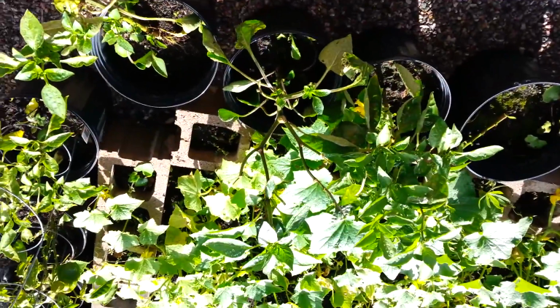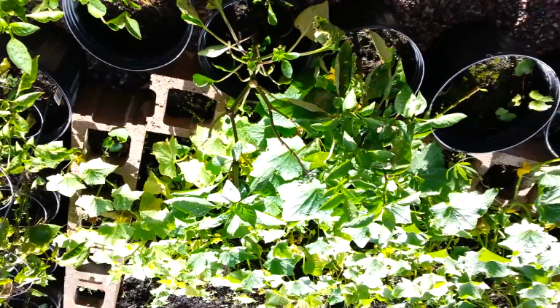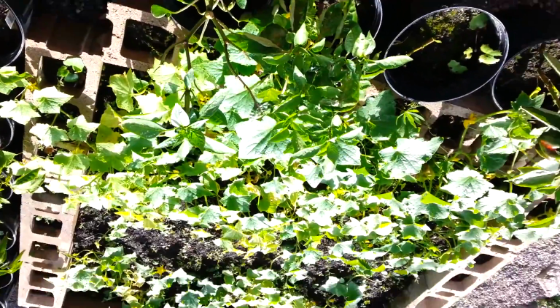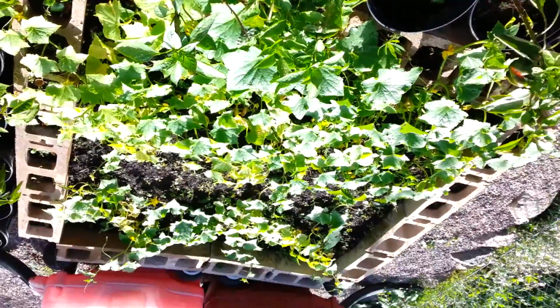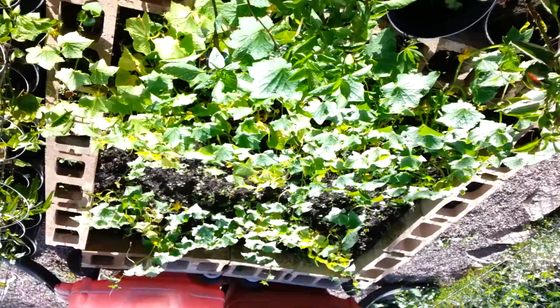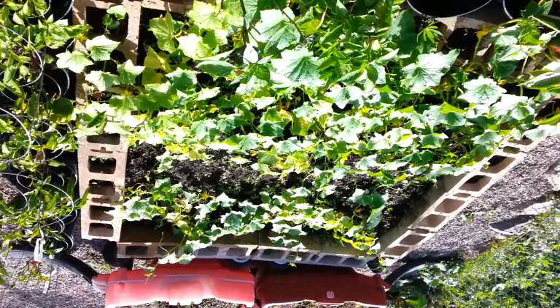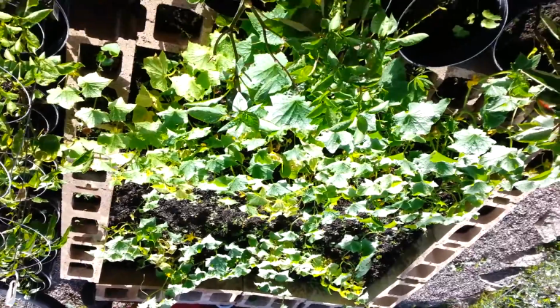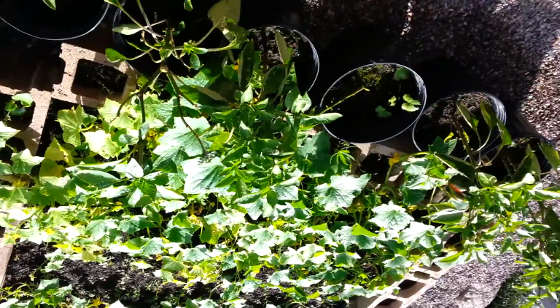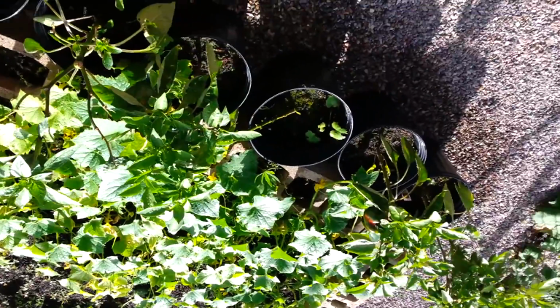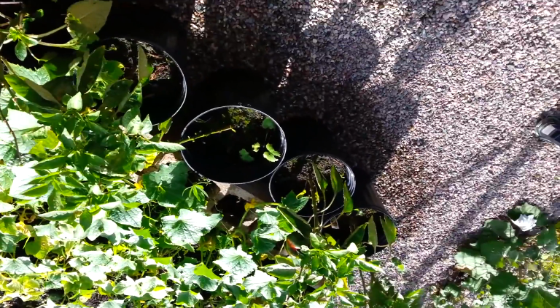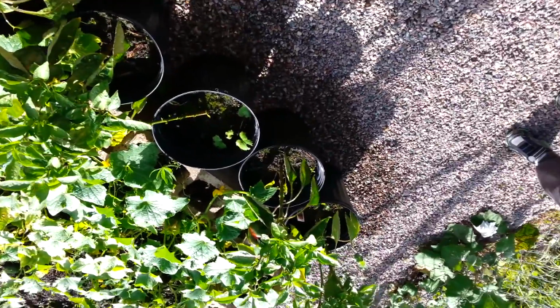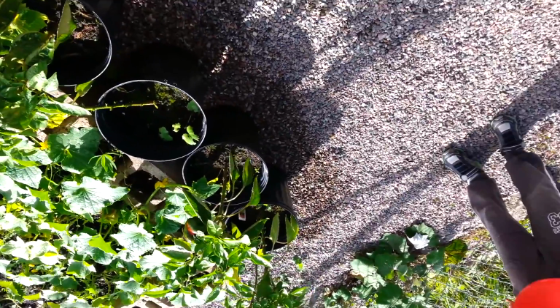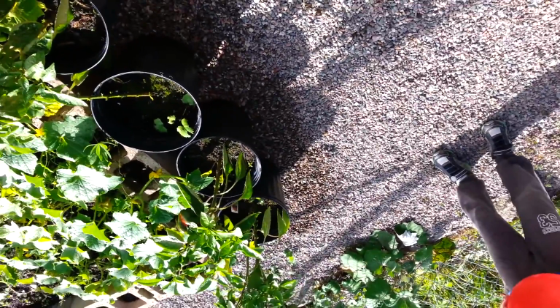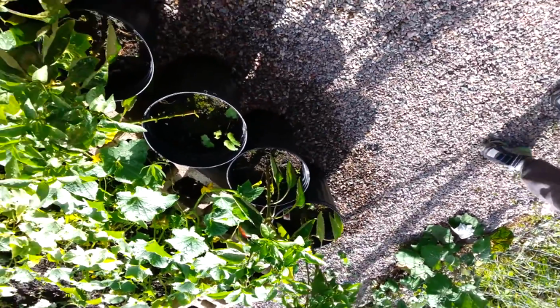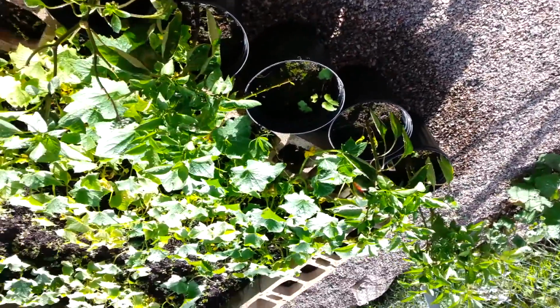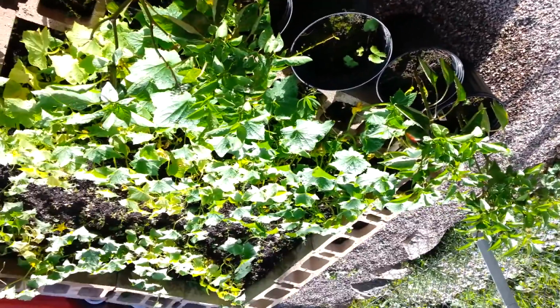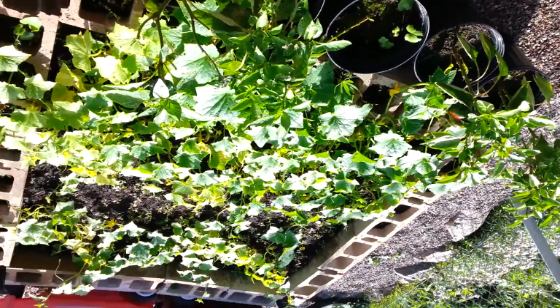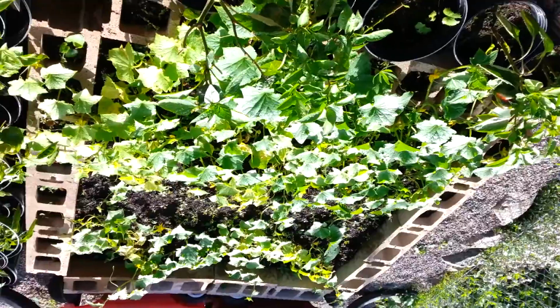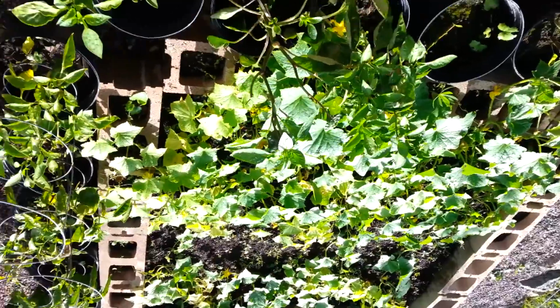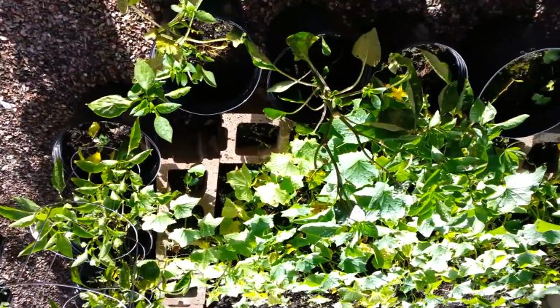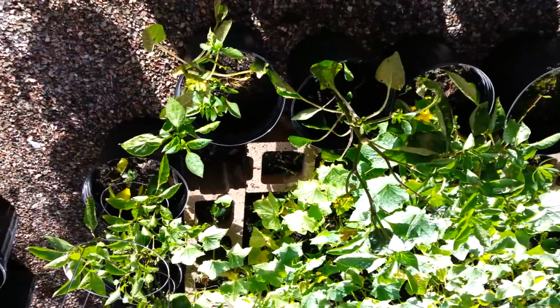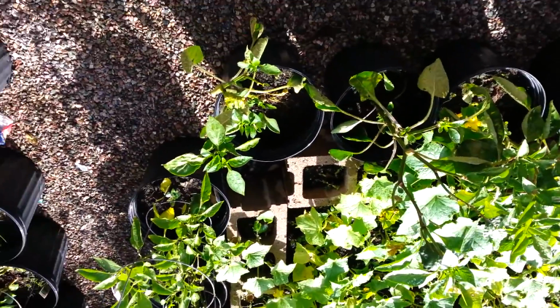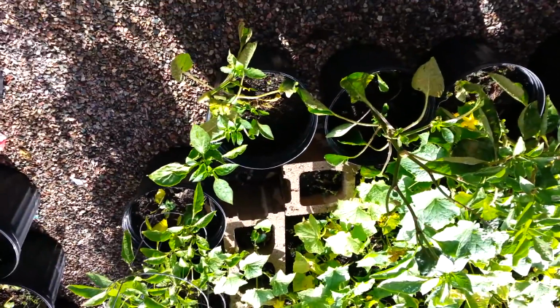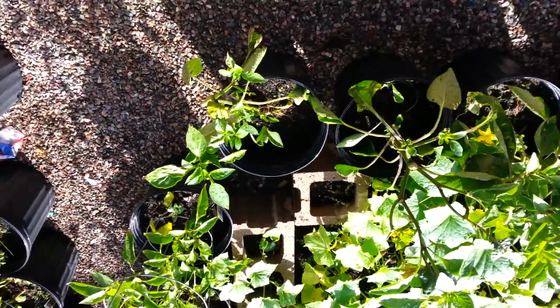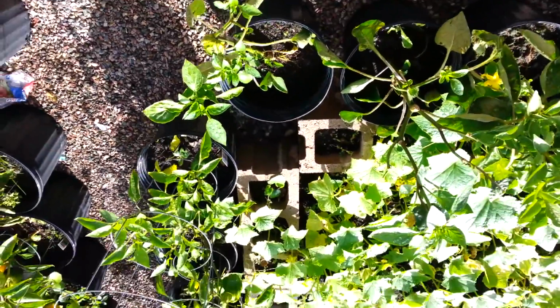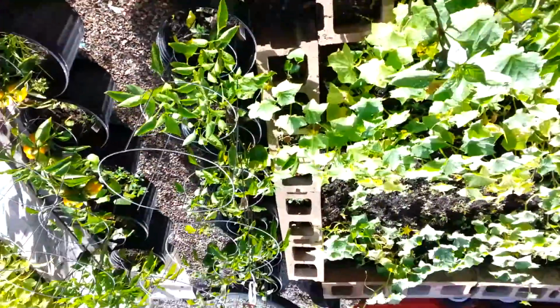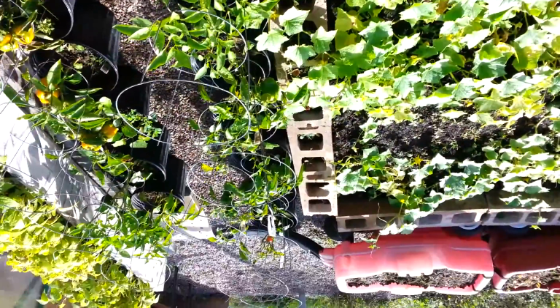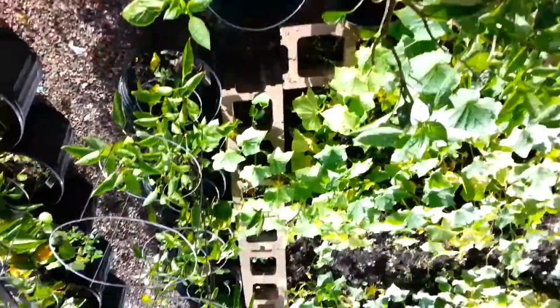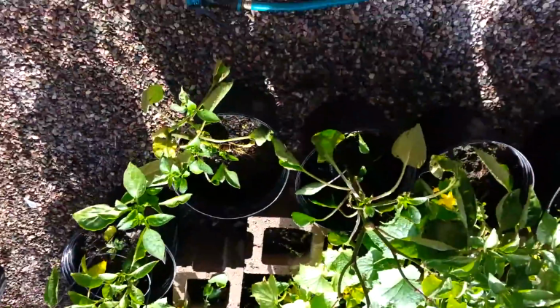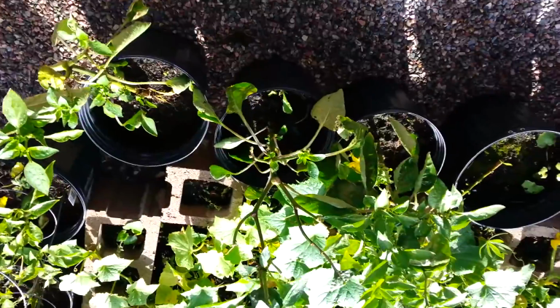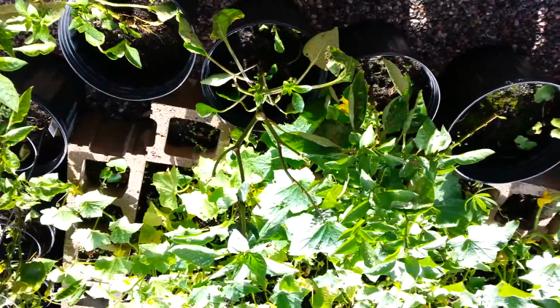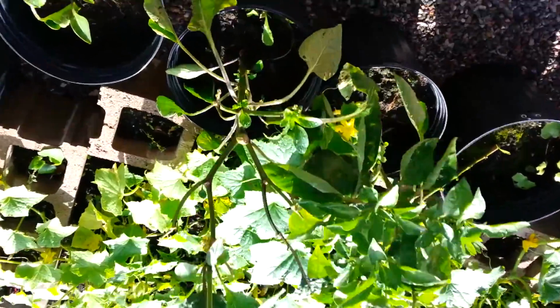Next year I'm going to plant them a little further away from the cucumber vine. That's a pepper patch — they're going to take all my peppers hostage. That's pretty cool though, they're holding this plant up.